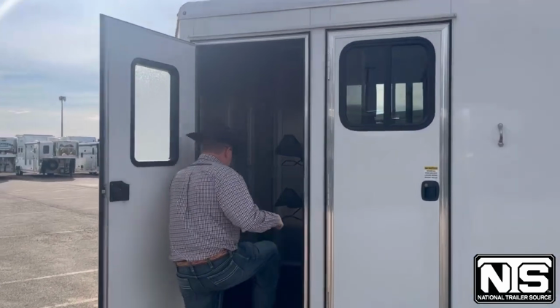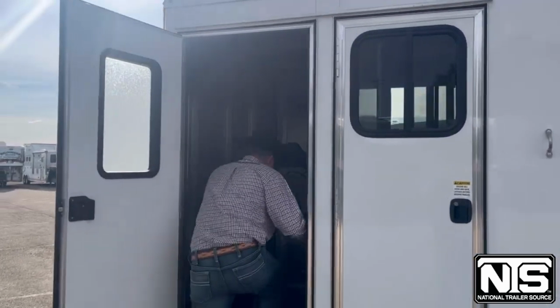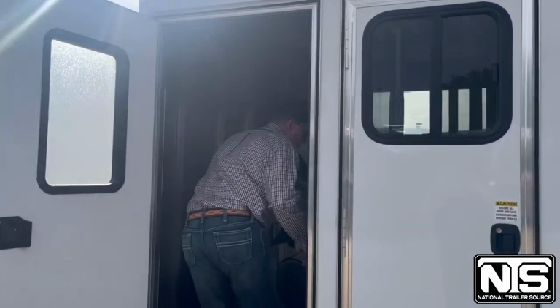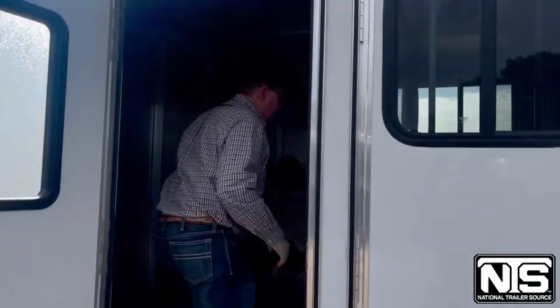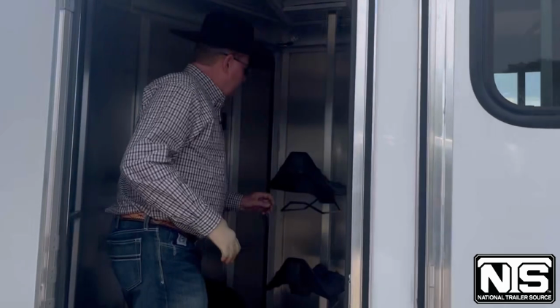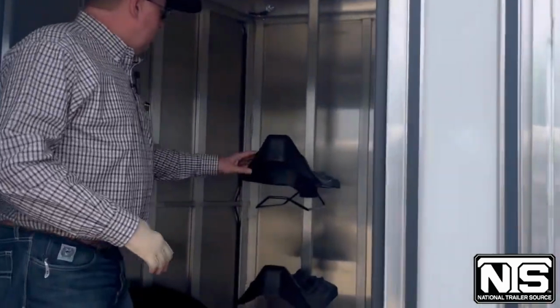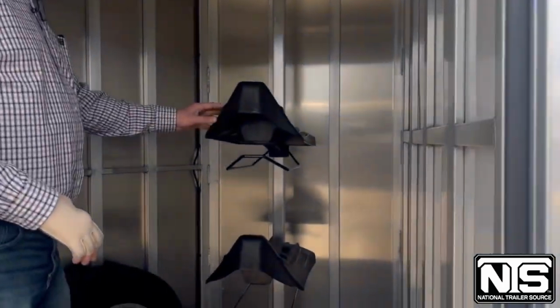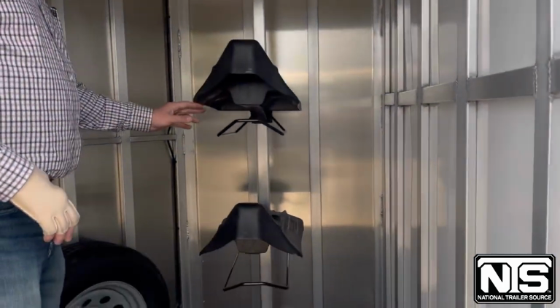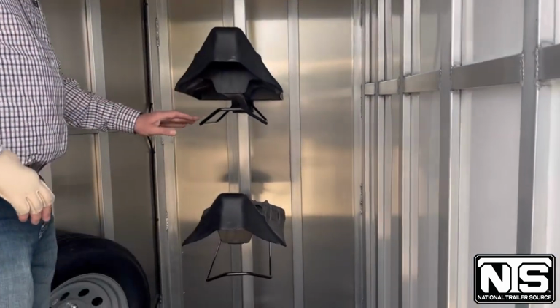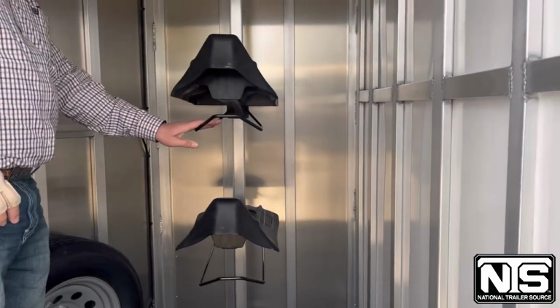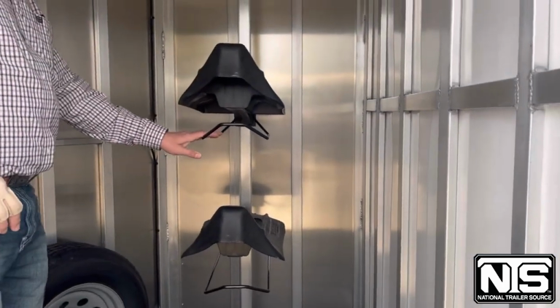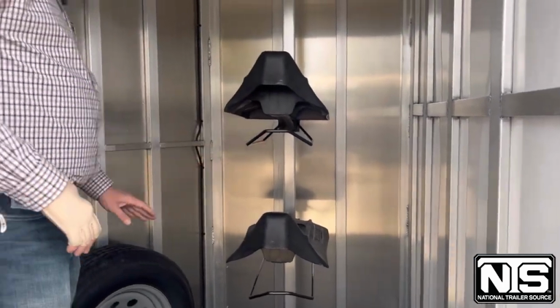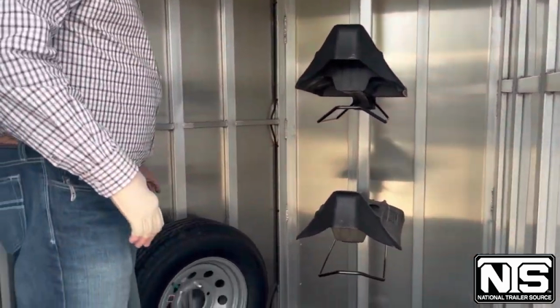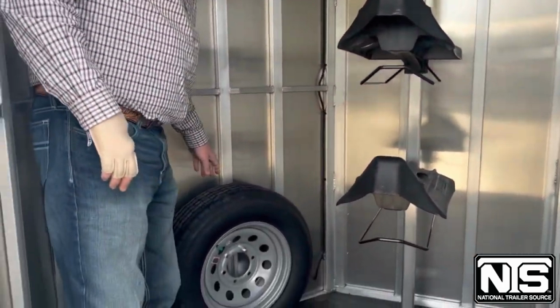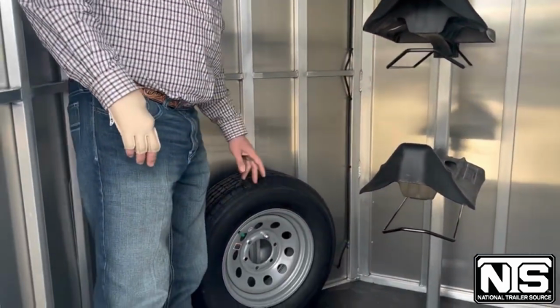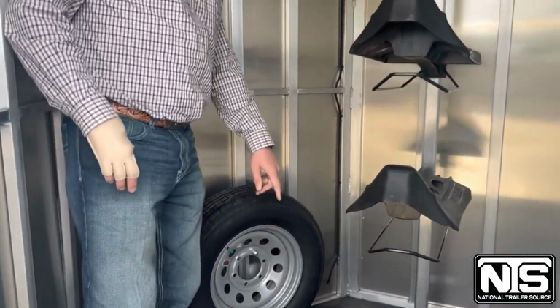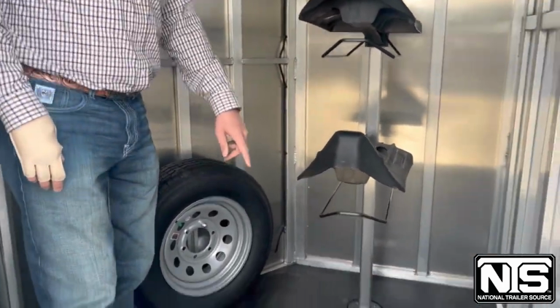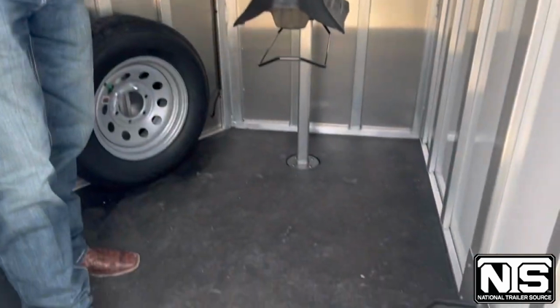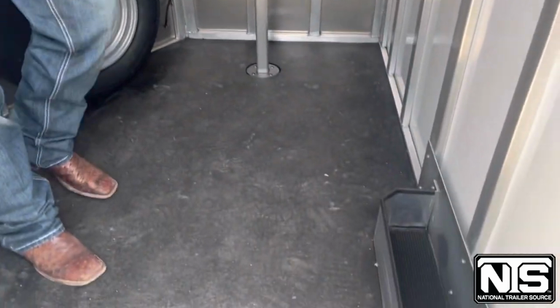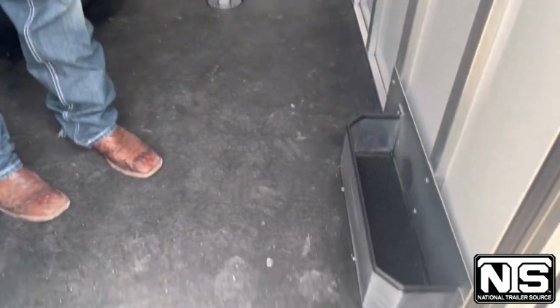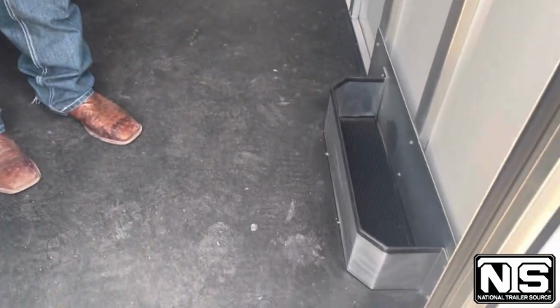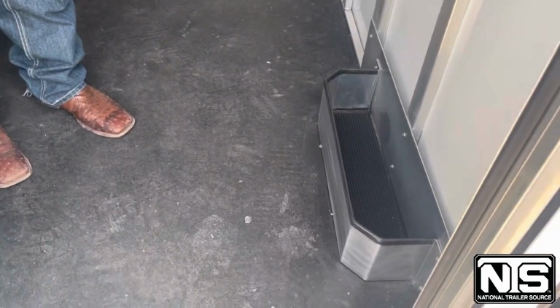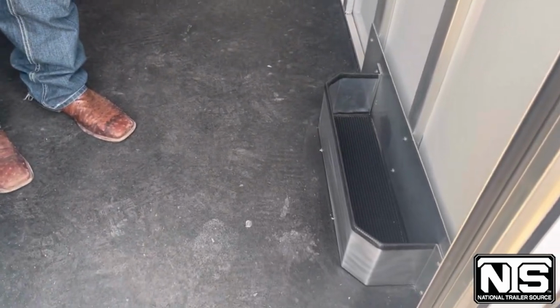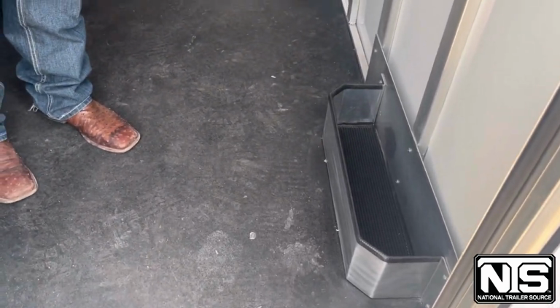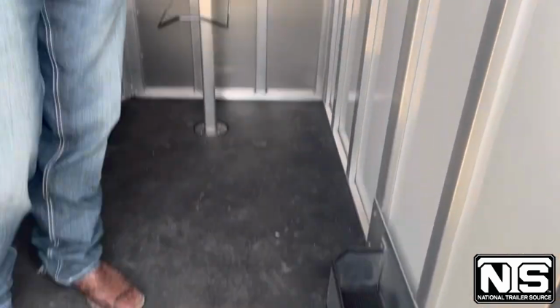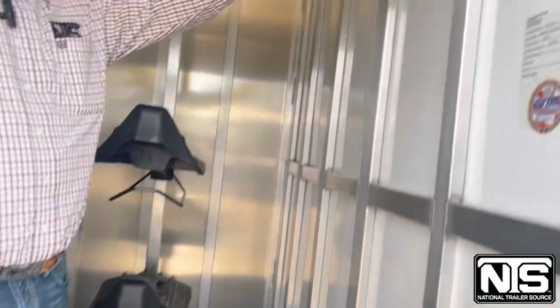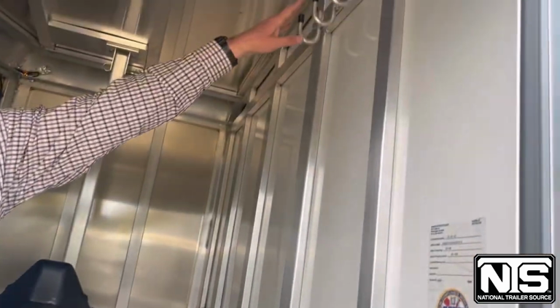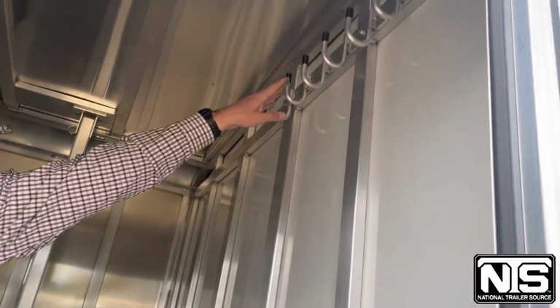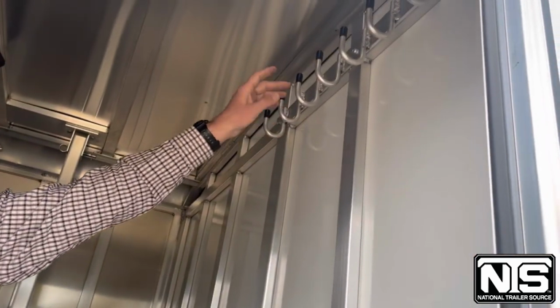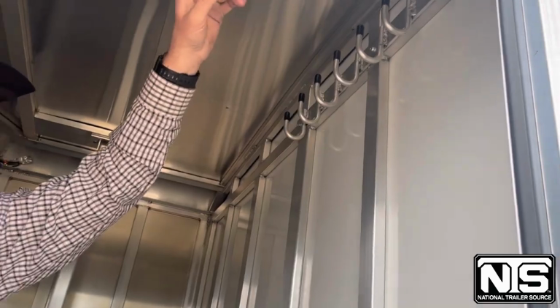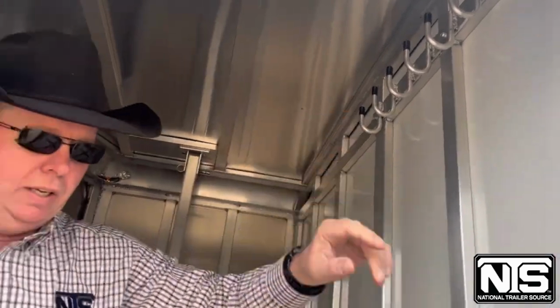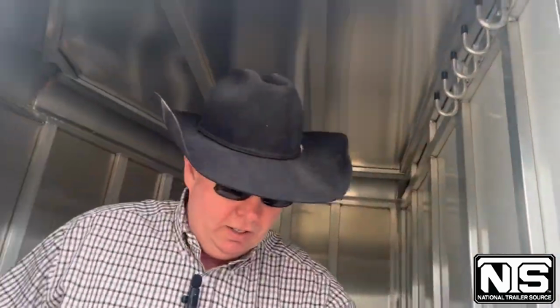In the dressing room here, two saddle racks that are adjustable. Saddle pads below. Spare tire. Rubber on the floor. Brush tray down here. Bridal hooks. LED lights.